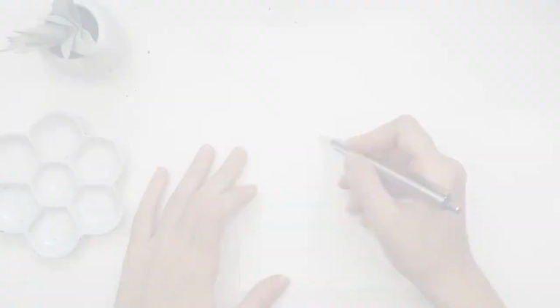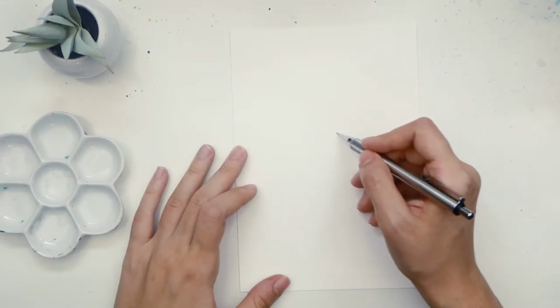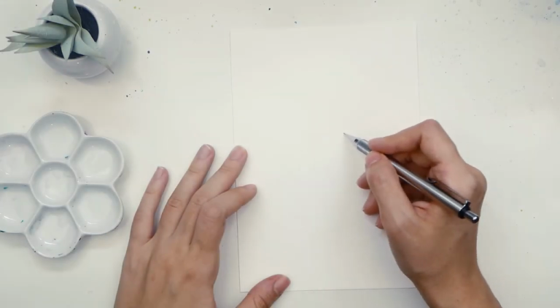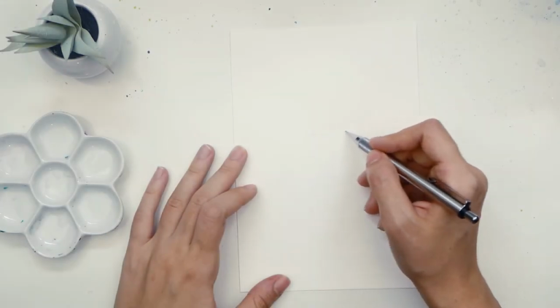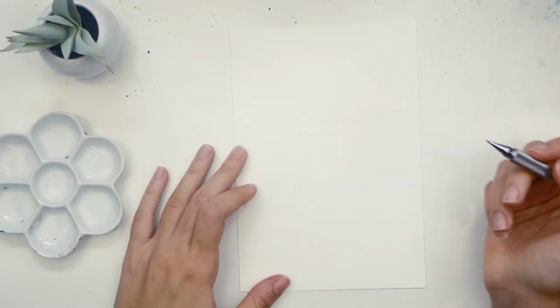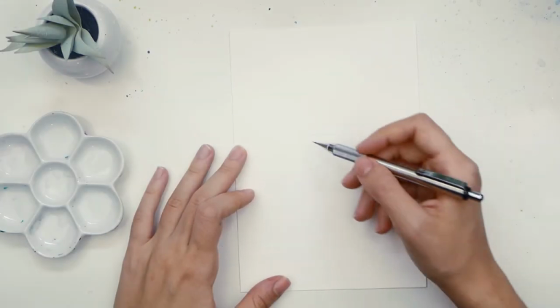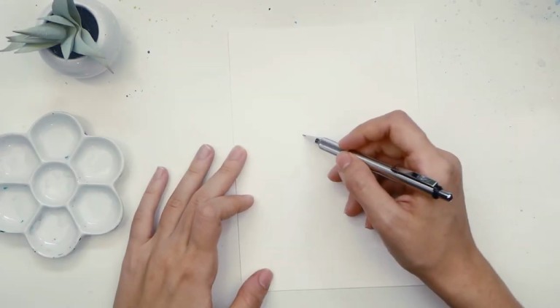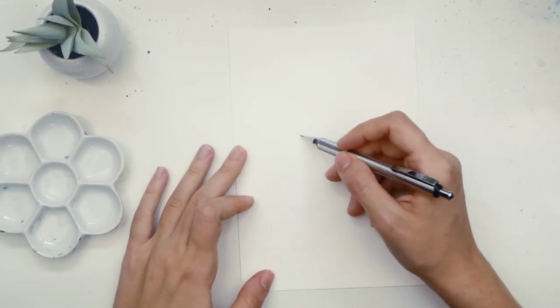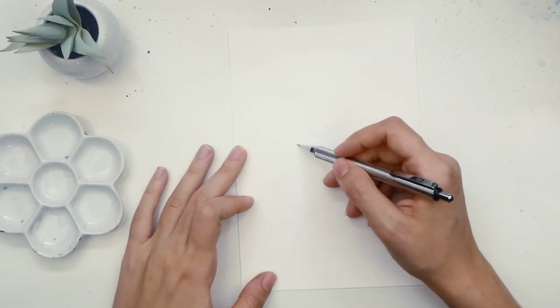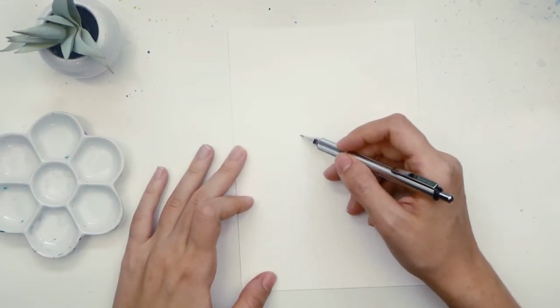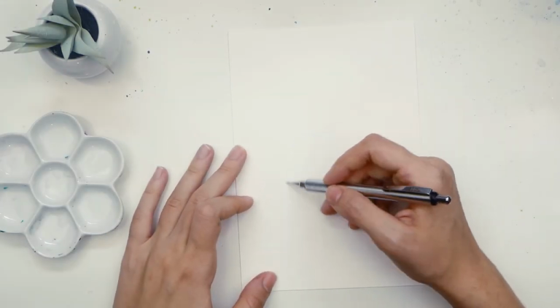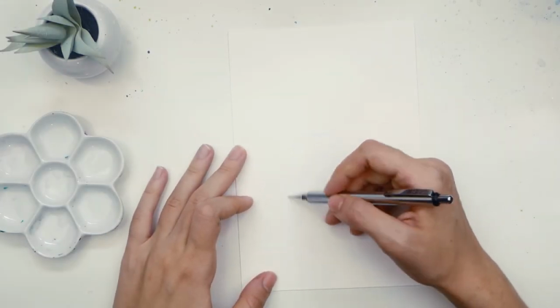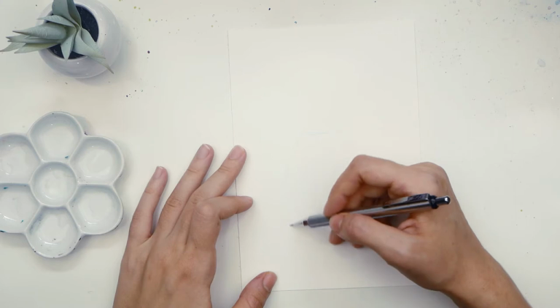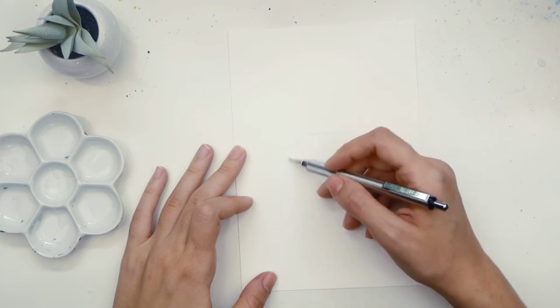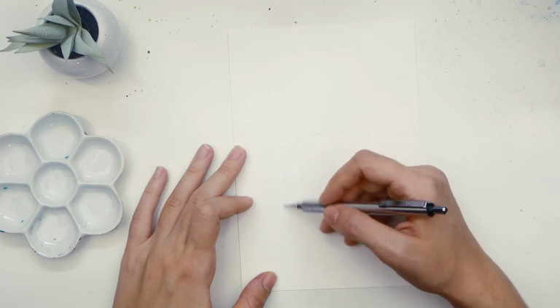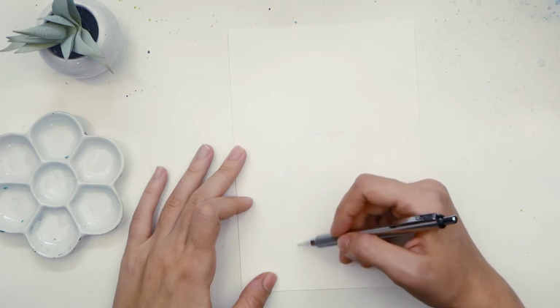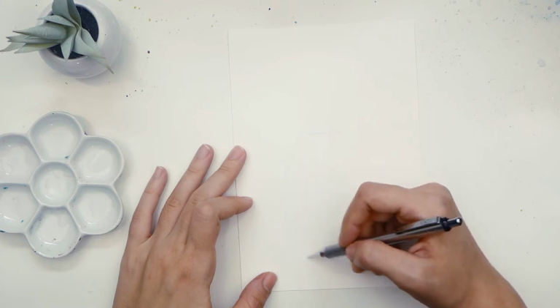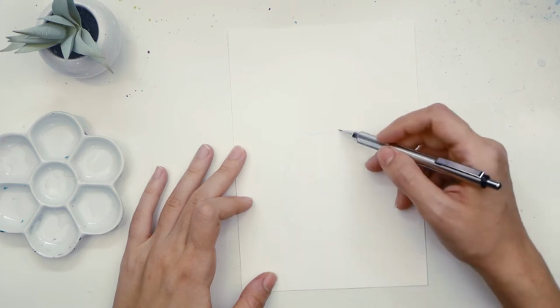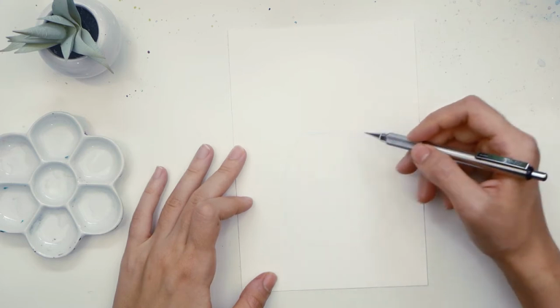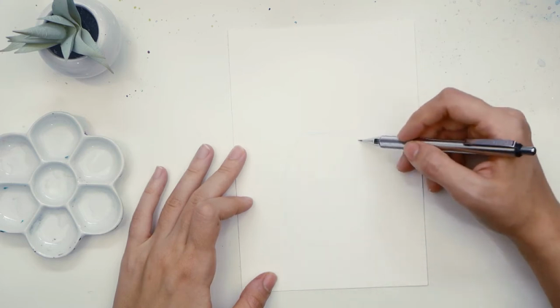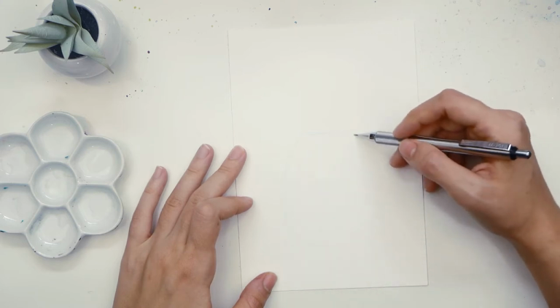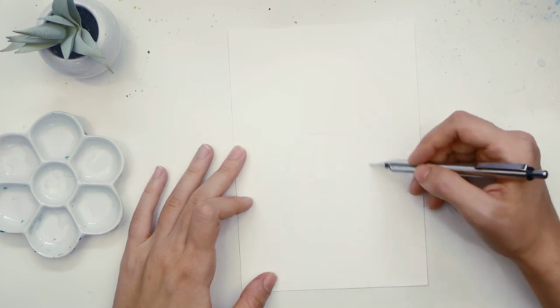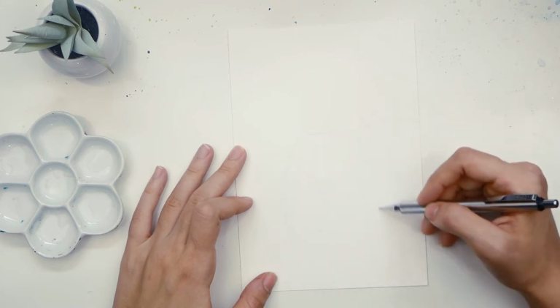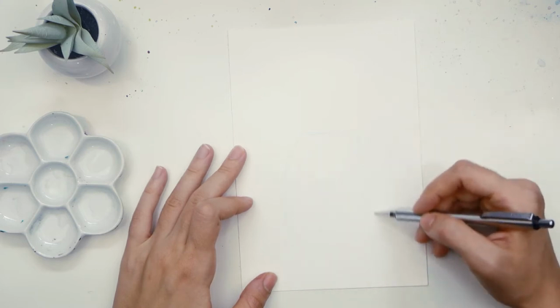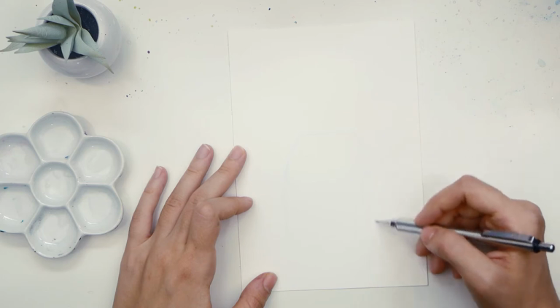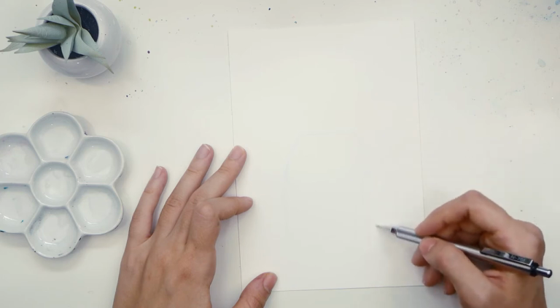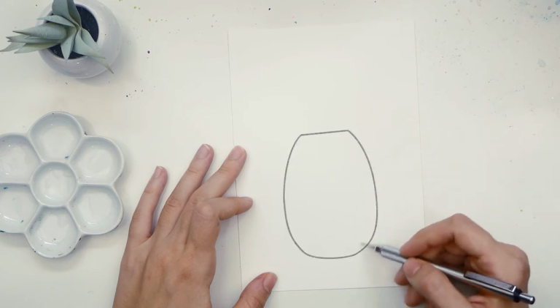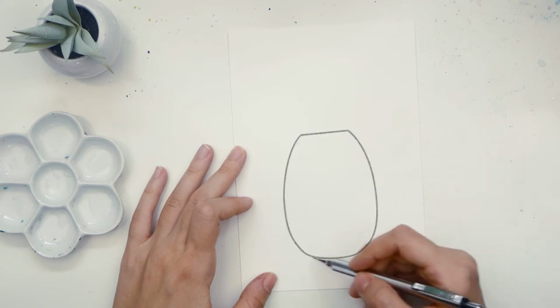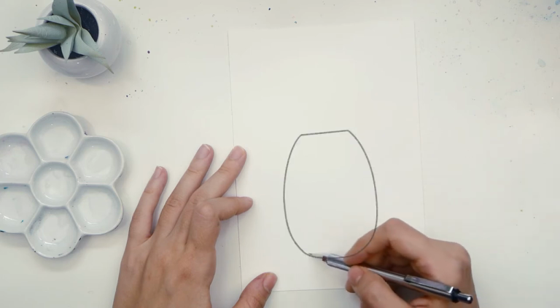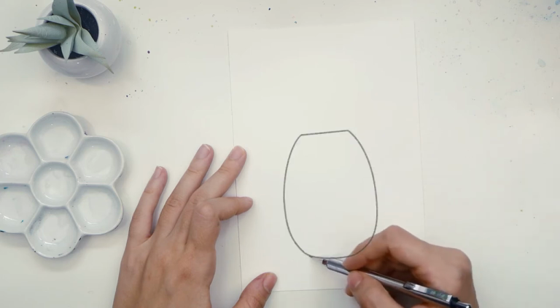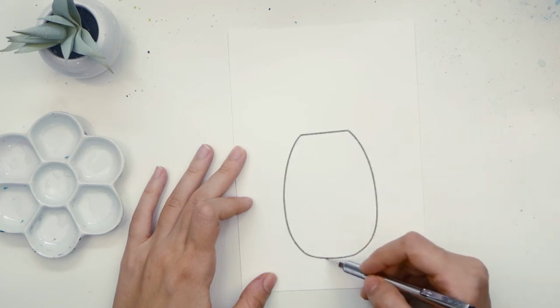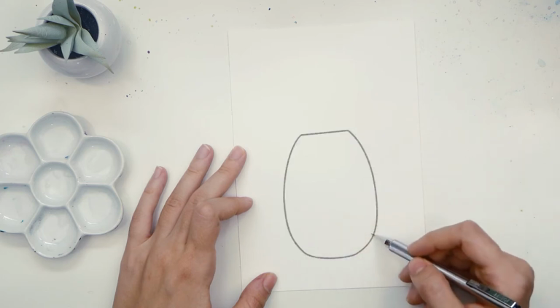To start we need to sketch out its body. You have to decide how tall the leaves will be and how tall the pineapple. I decided to make my pineapple taller than the leaves. You can be more playful with the shape, but I just did a simple straight line on the top that tapers out into a rounded bottom.